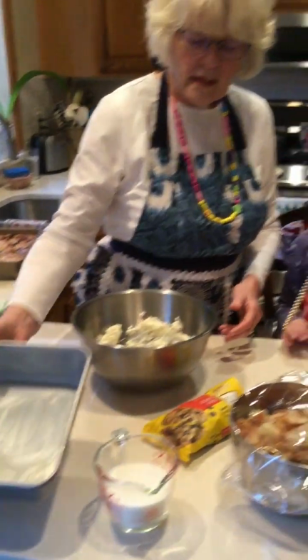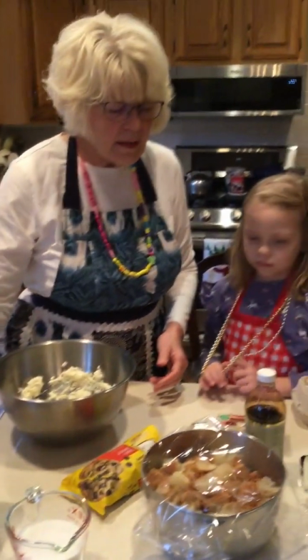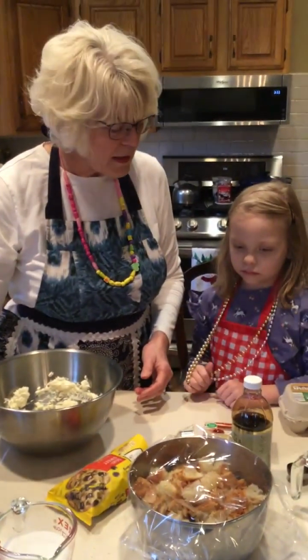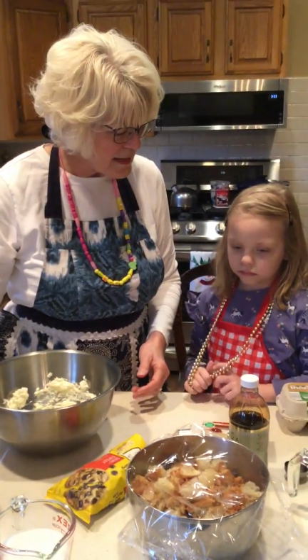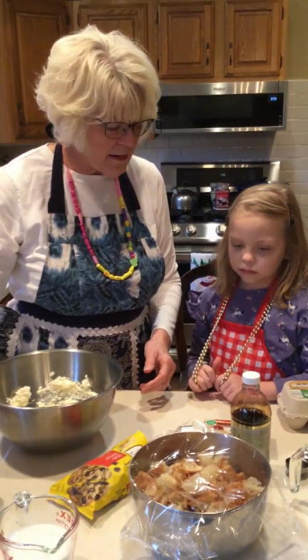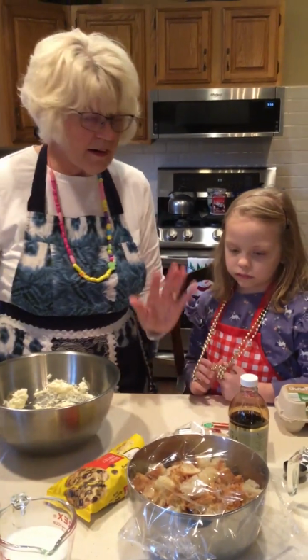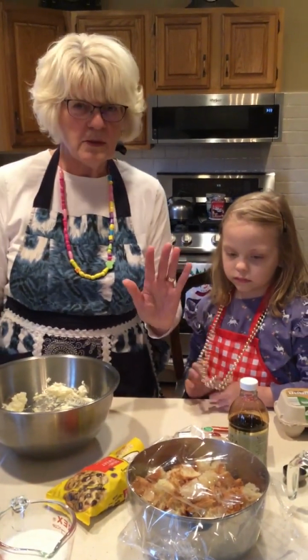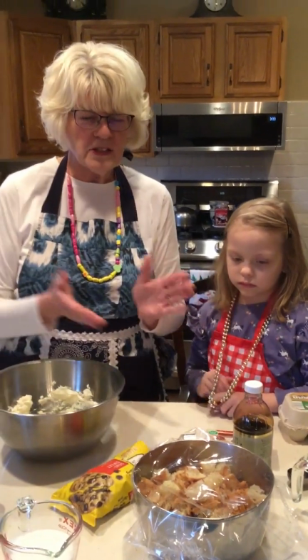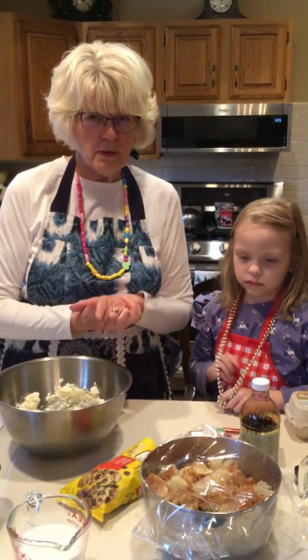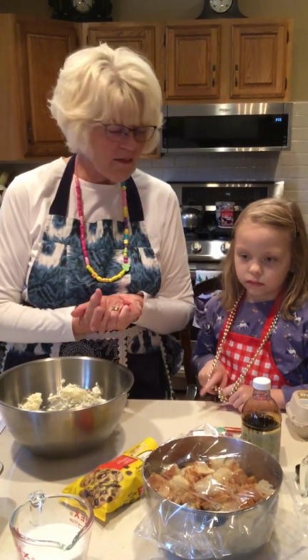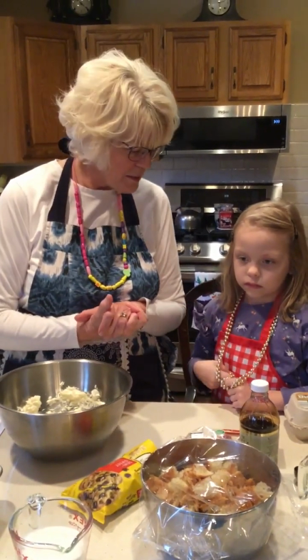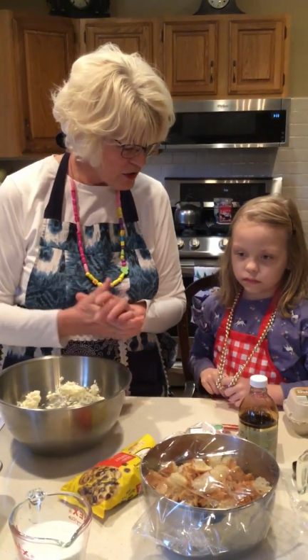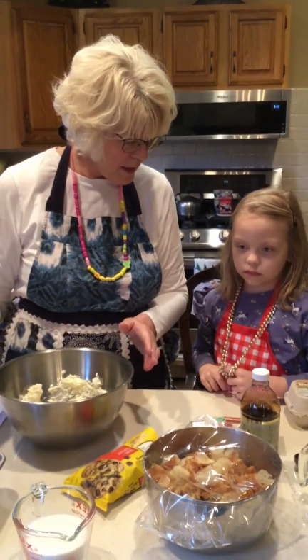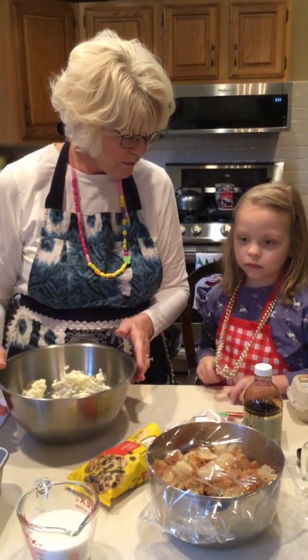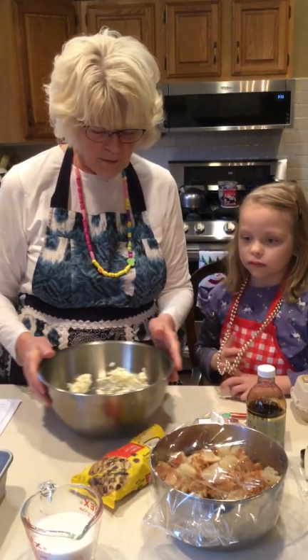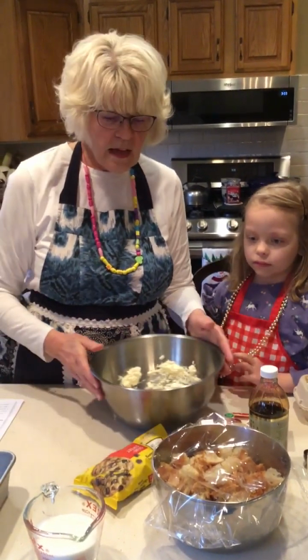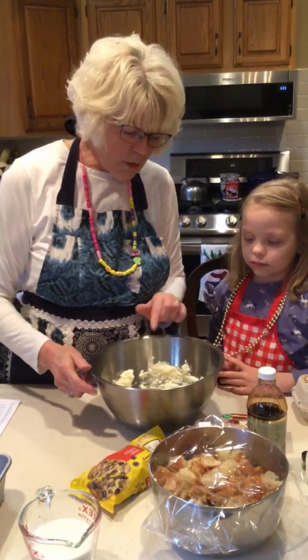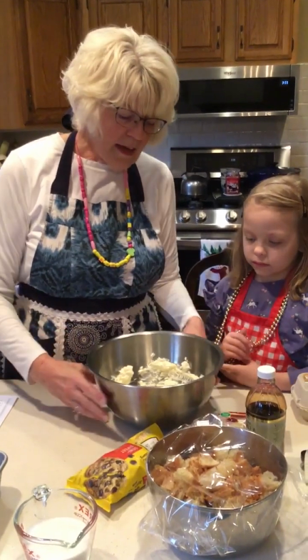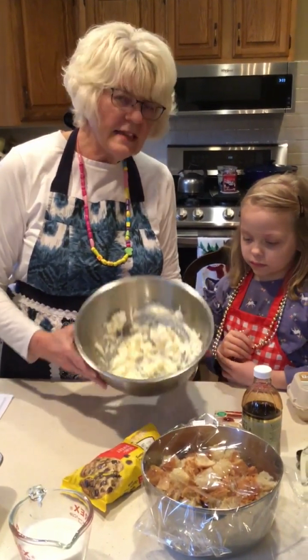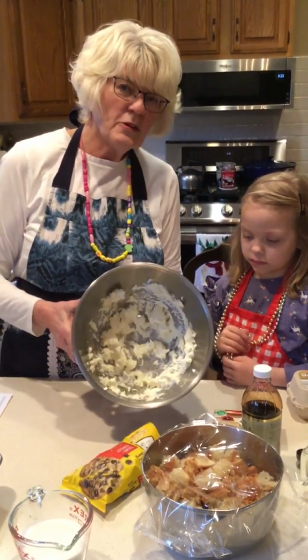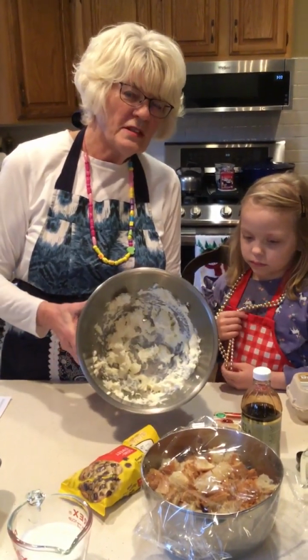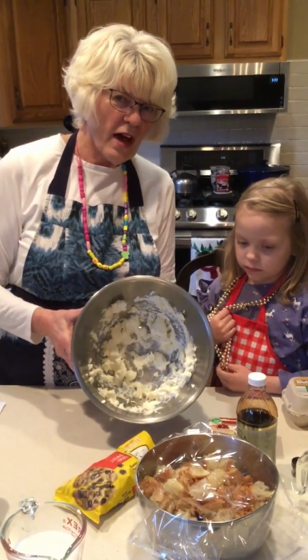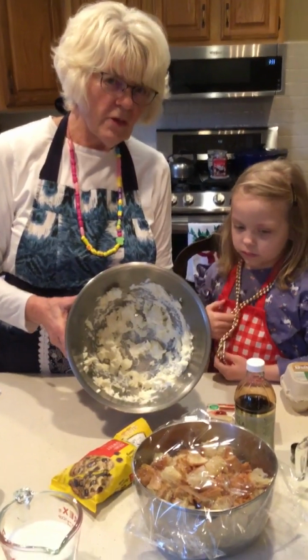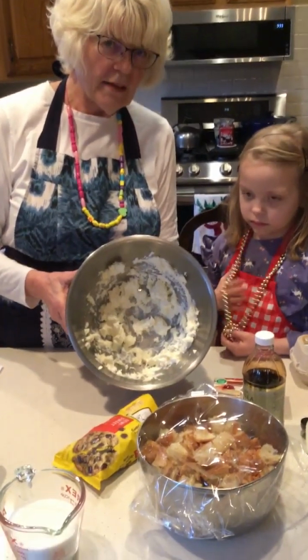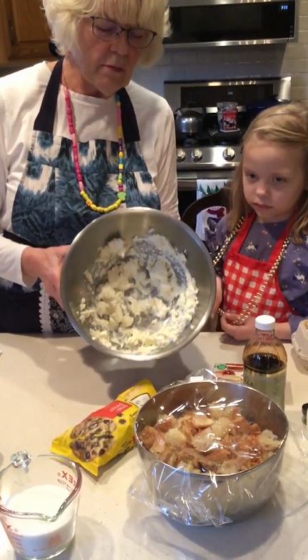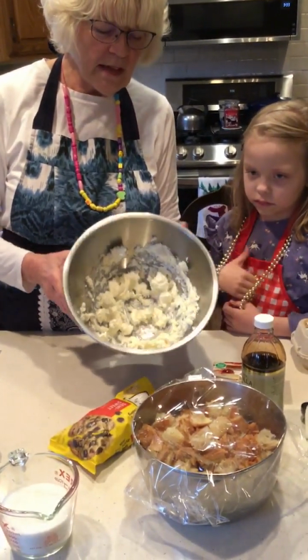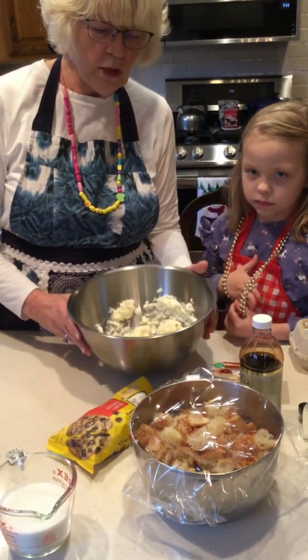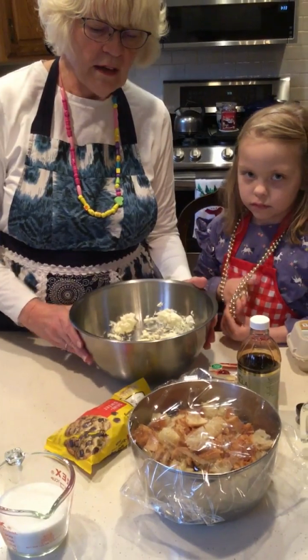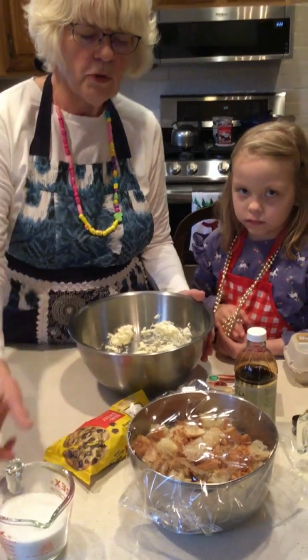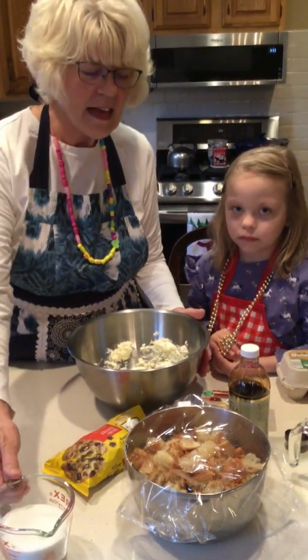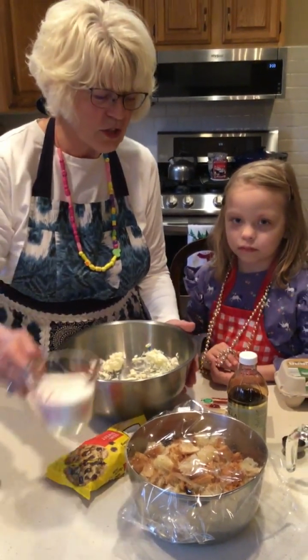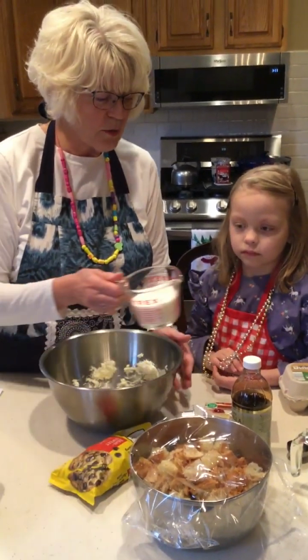I think we're ready to get started. Our hands are washed, counters wiped off. Let's begin, shall we? Since the cream cheese is softened already and mixed up a little bit, we're going to add the sugar to it. Would you please pour it?